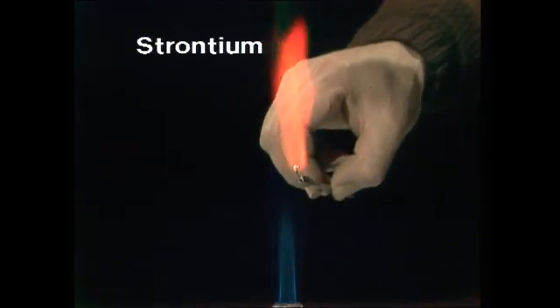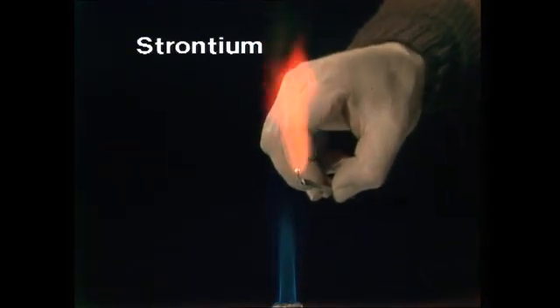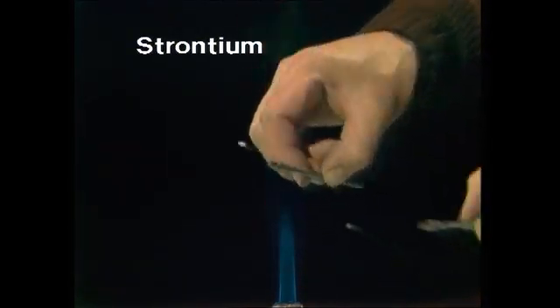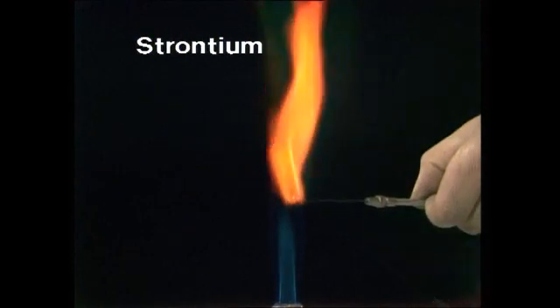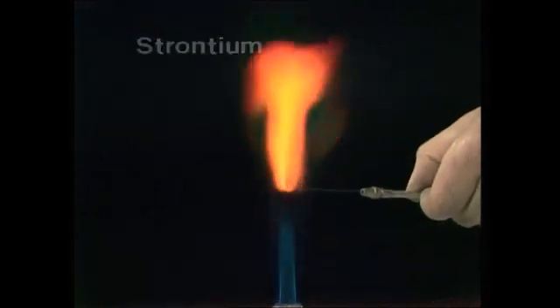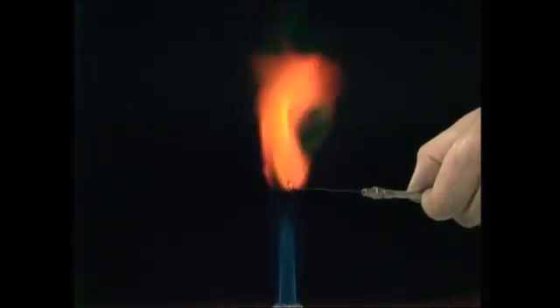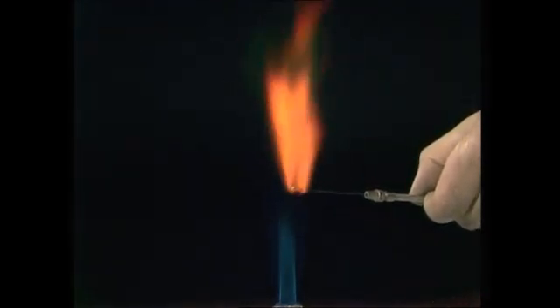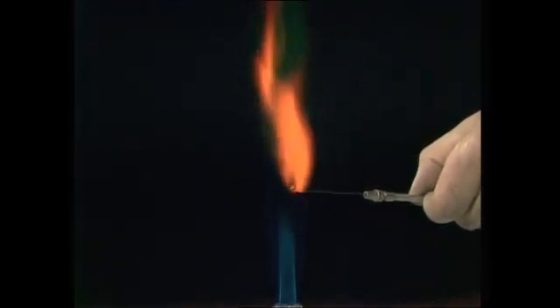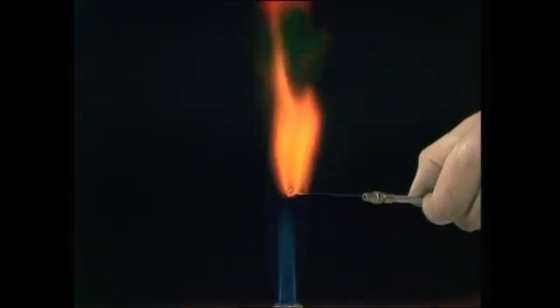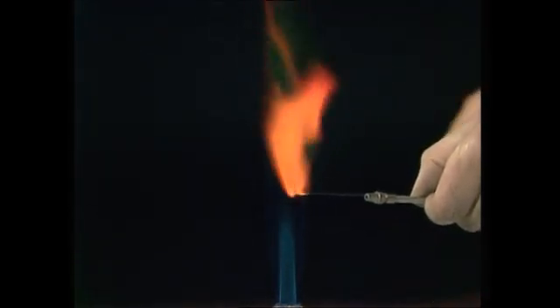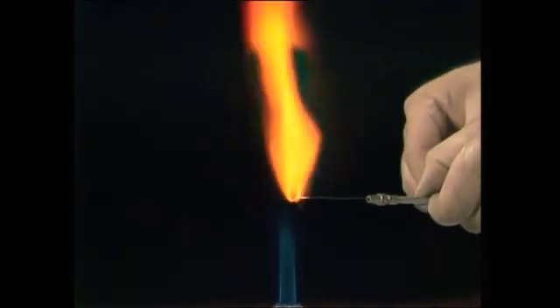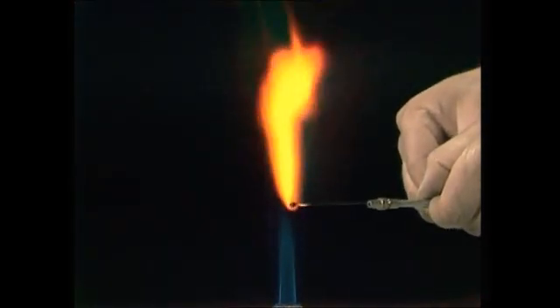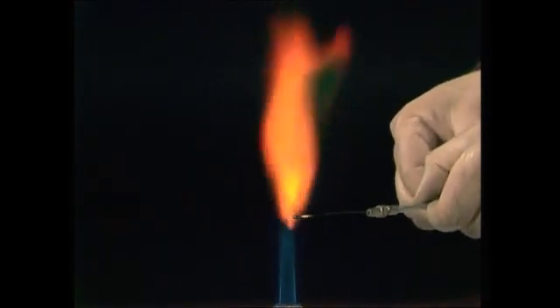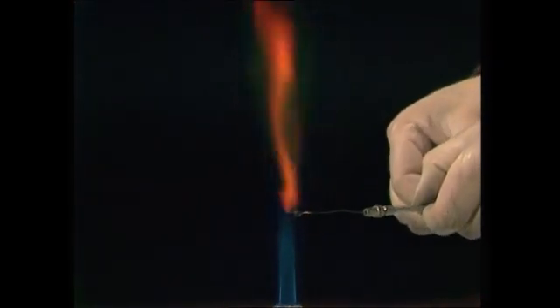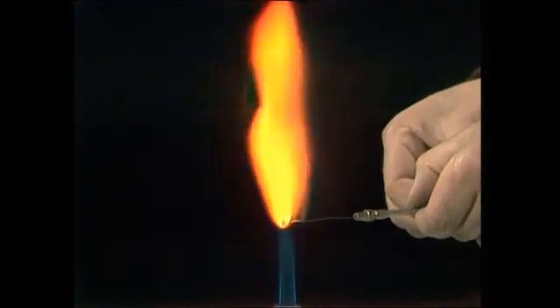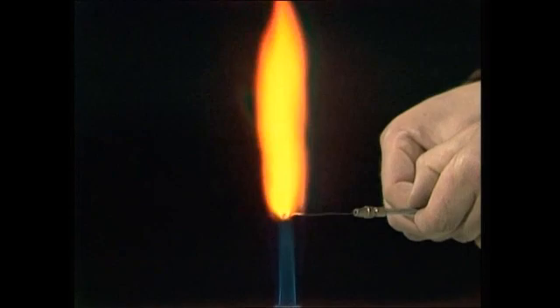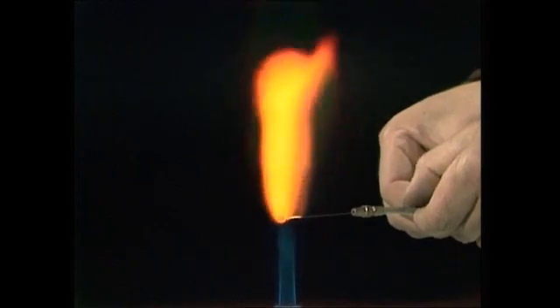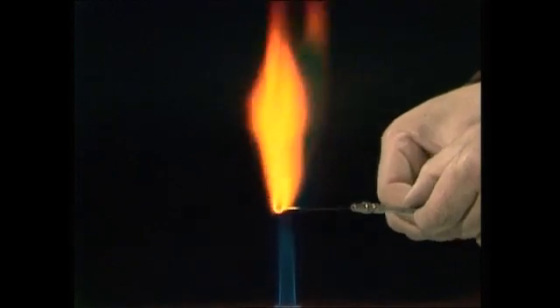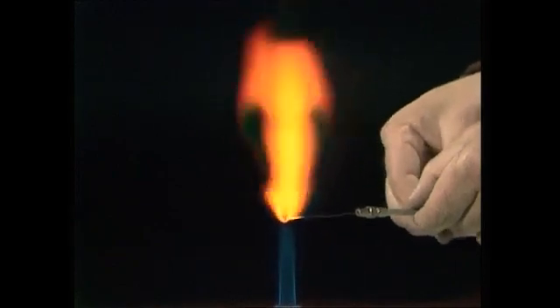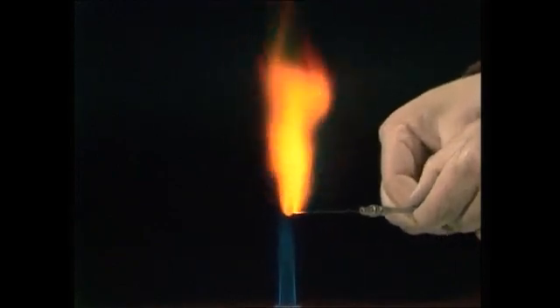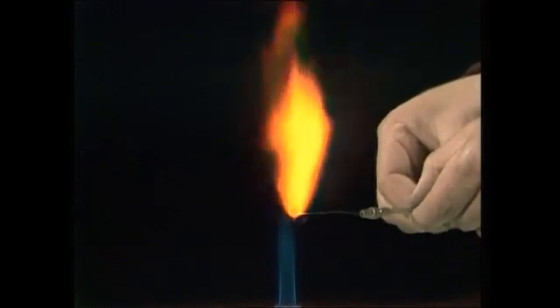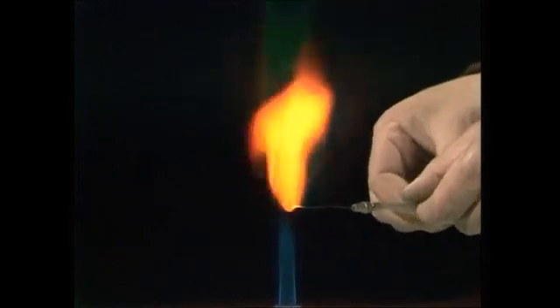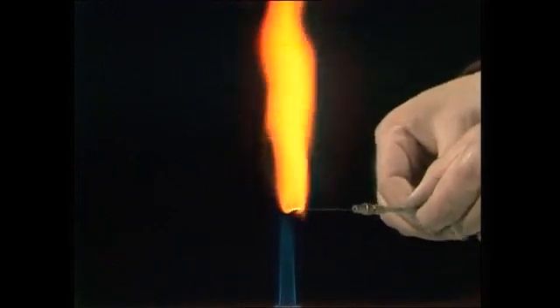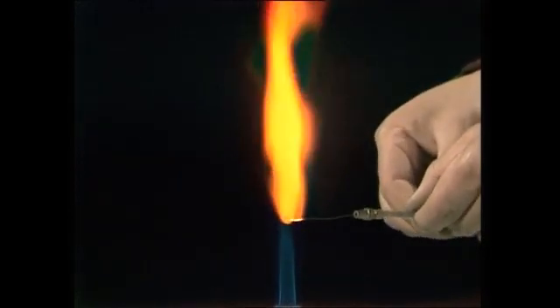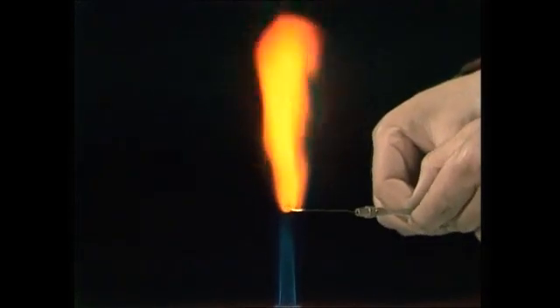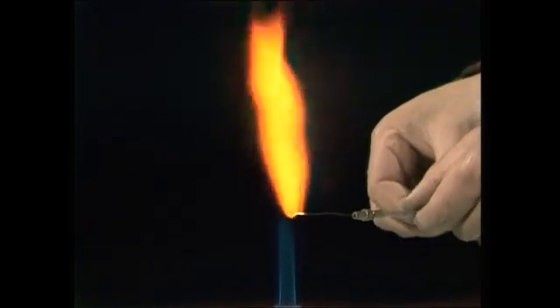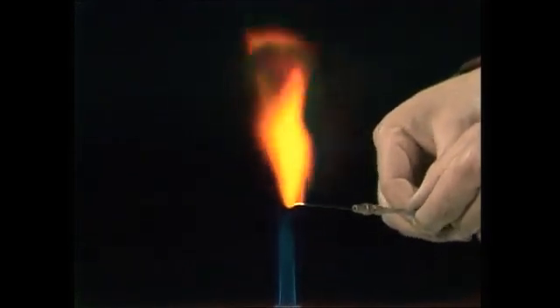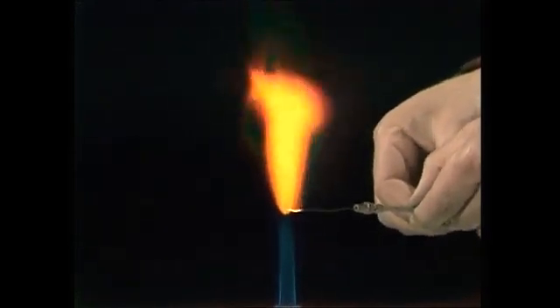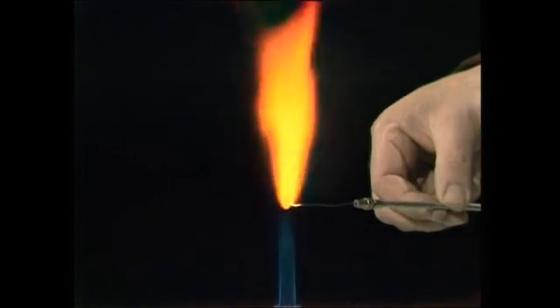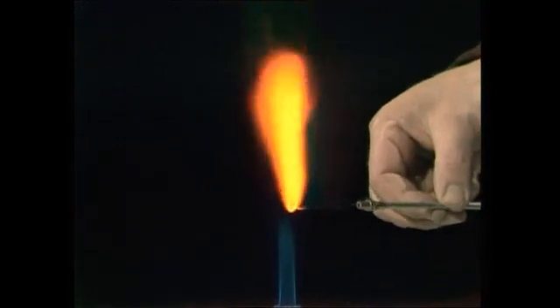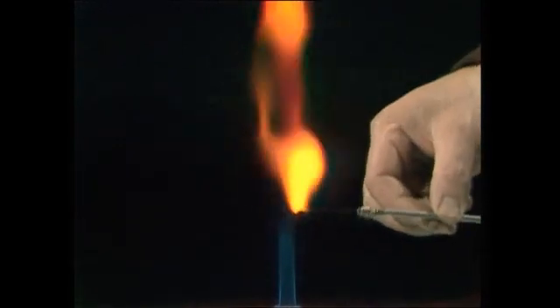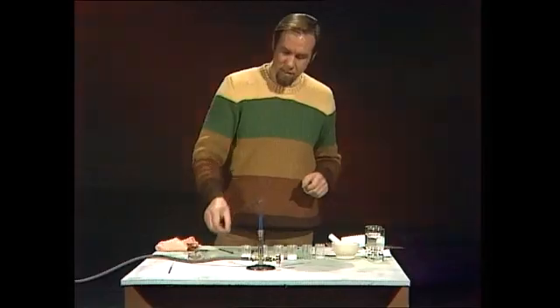And there's a mixture — you'll see all sorts of things in that. And that's really what the firework manufacturers do: they pack these chemicals together with the explosives so that when they burn, they produce a mixture of the colours that you see in the sky.